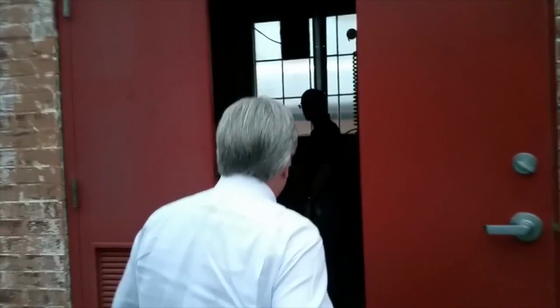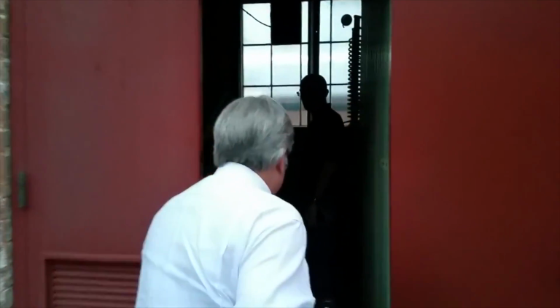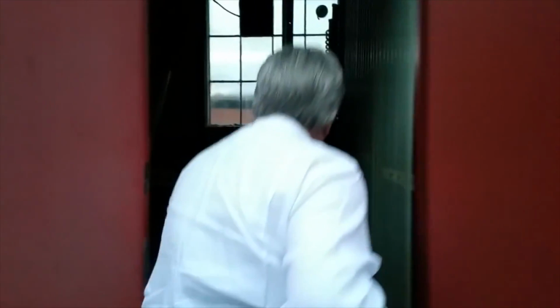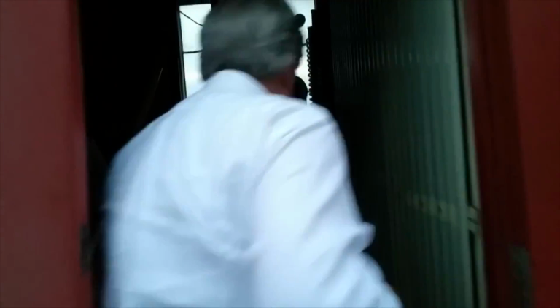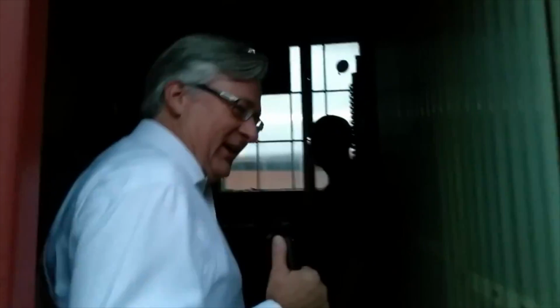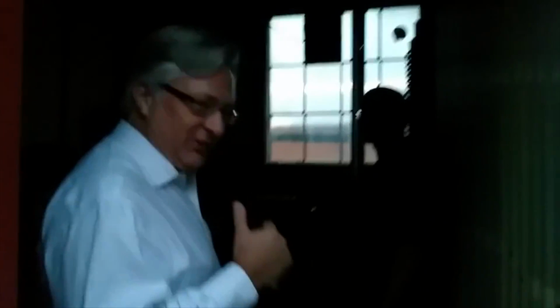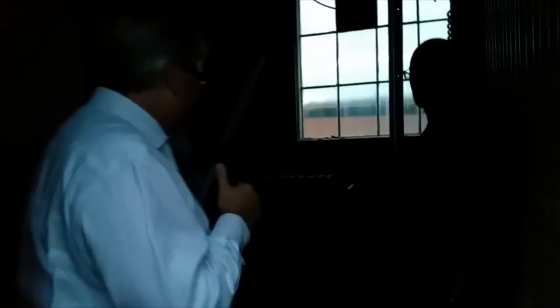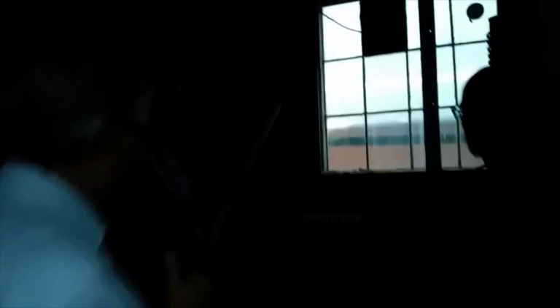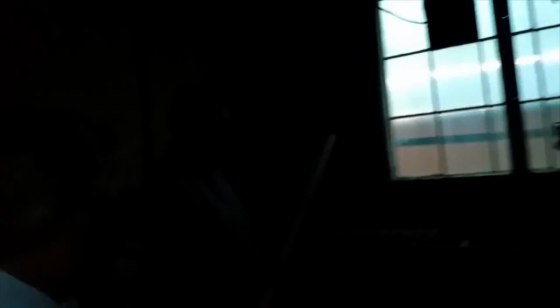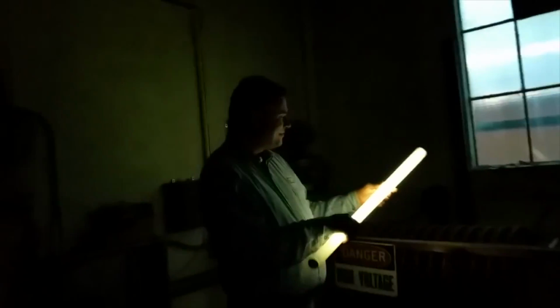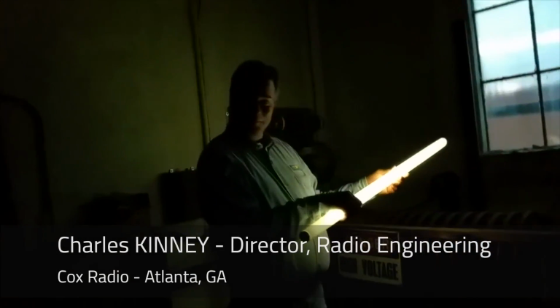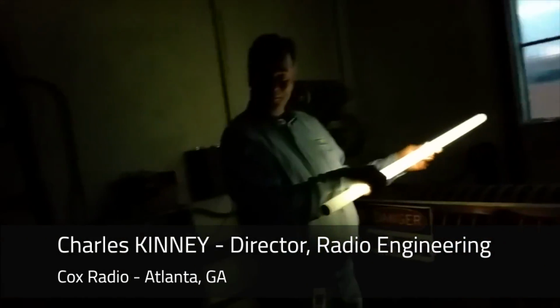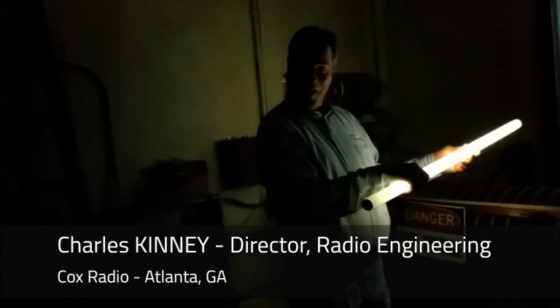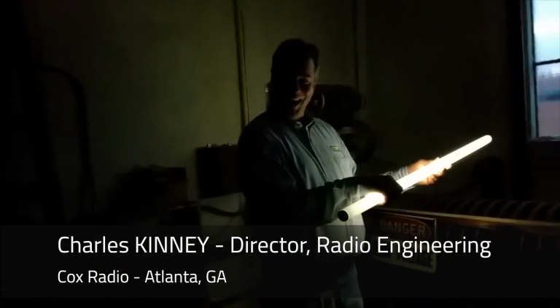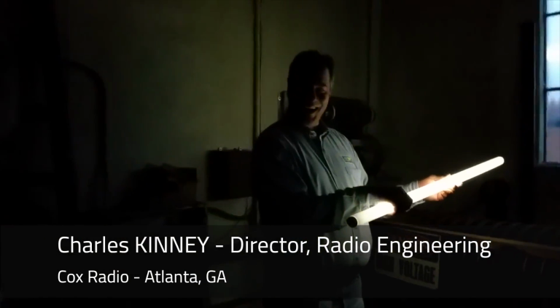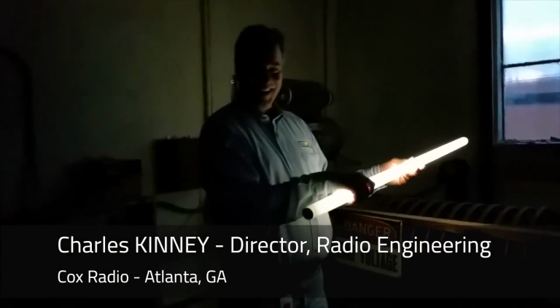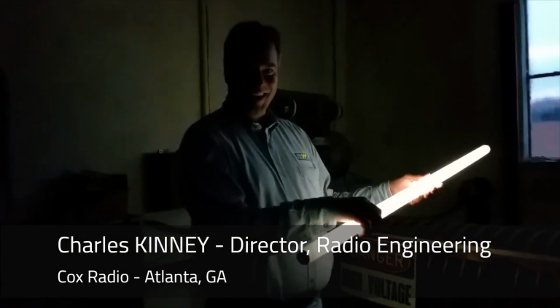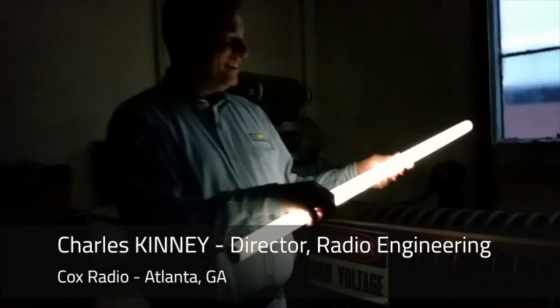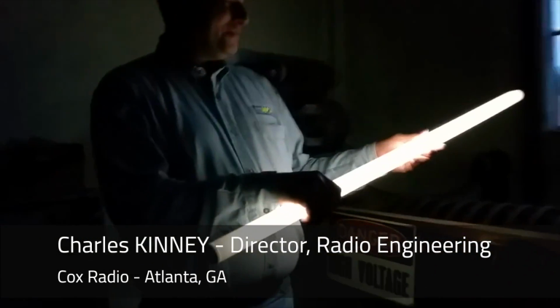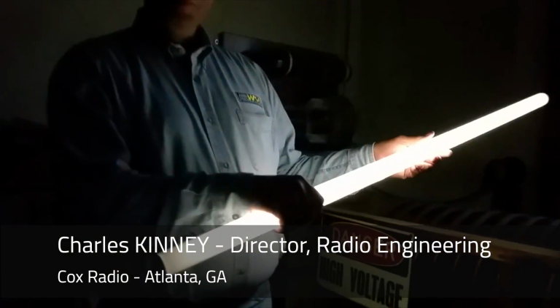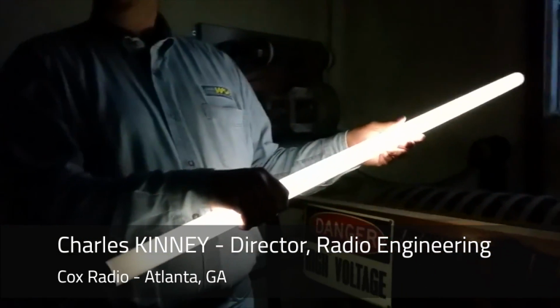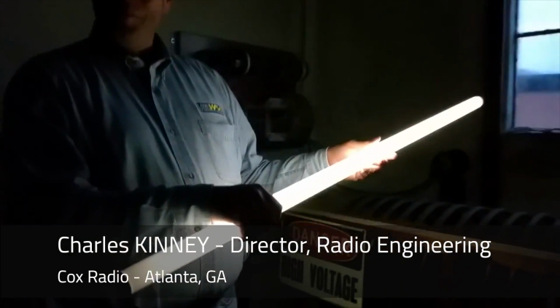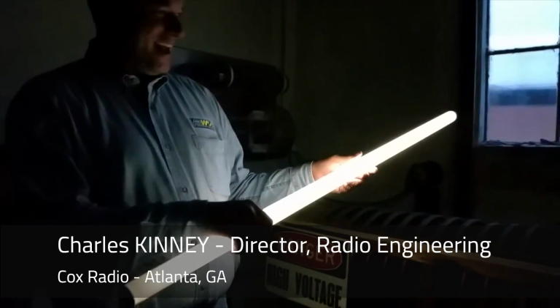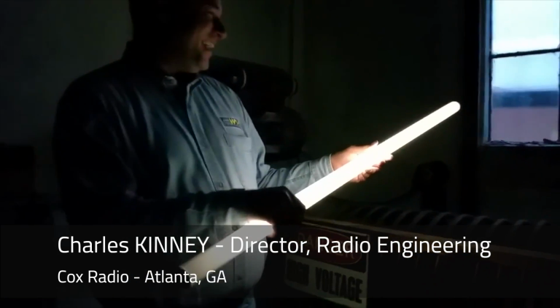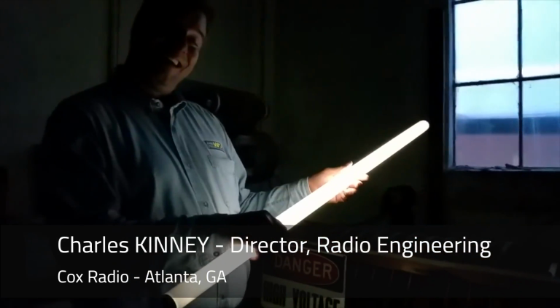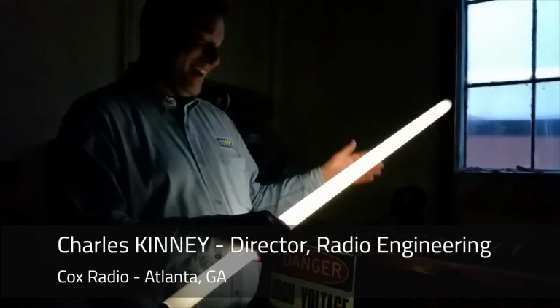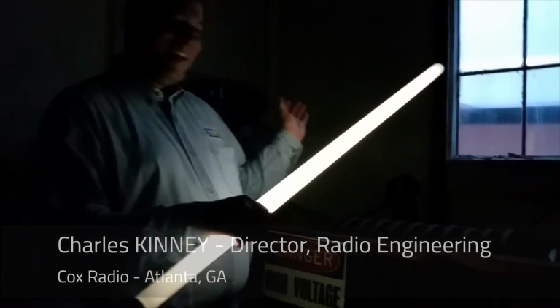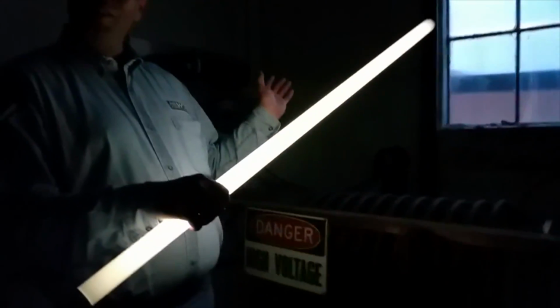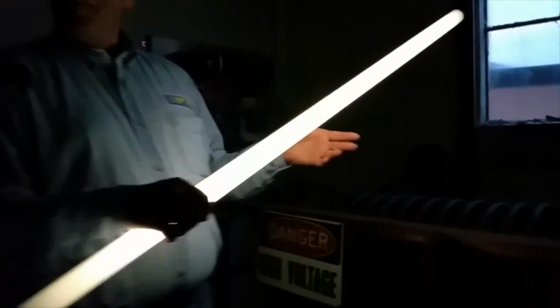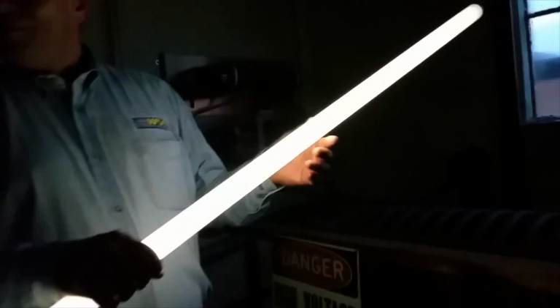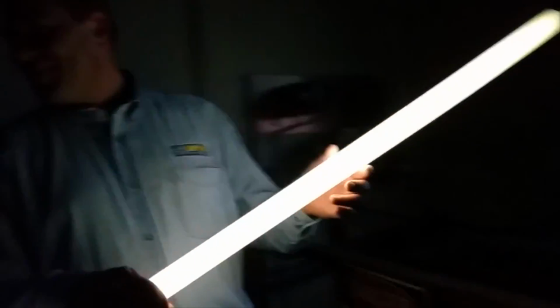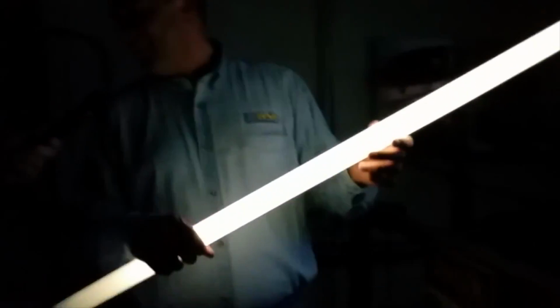Jedi Knight. Oh my goodness, look at that! Now, Charles, where are the wires connected to your lightsaber? It's the only wireless light around.